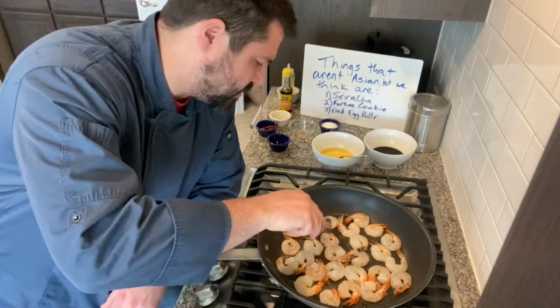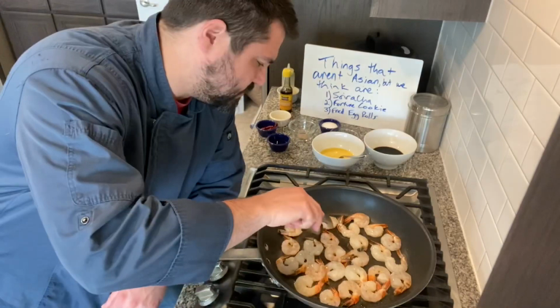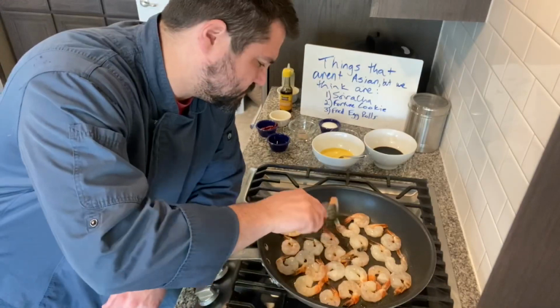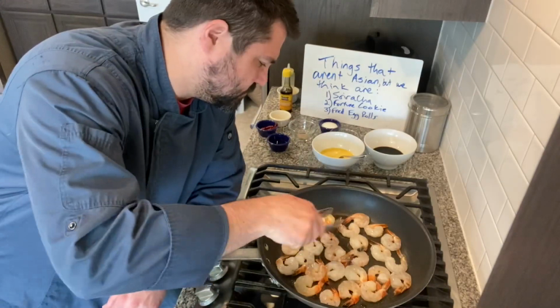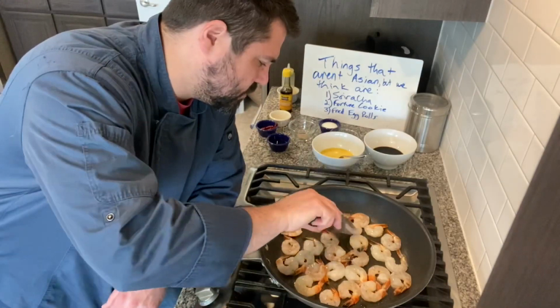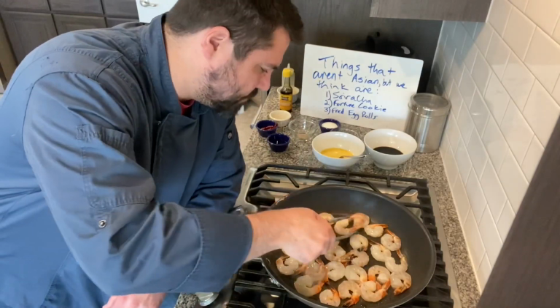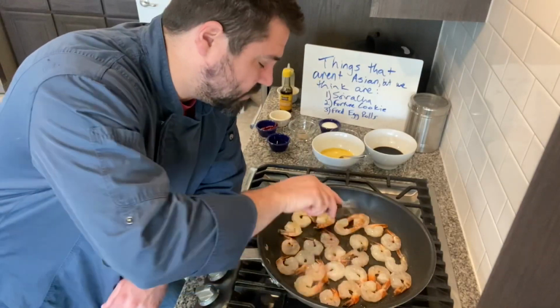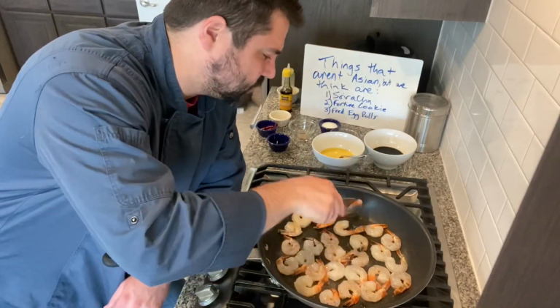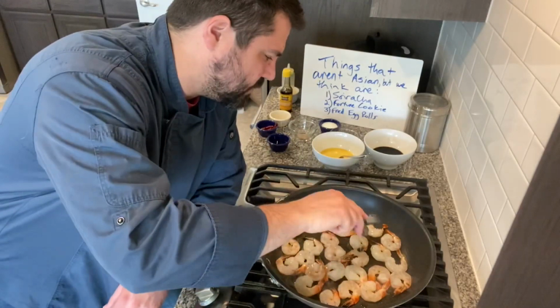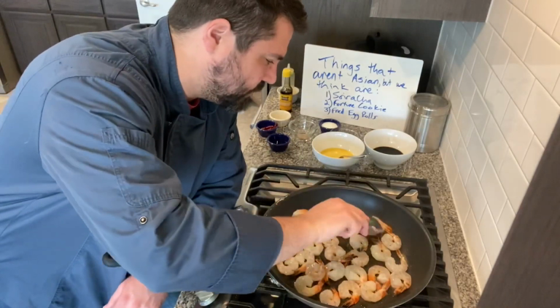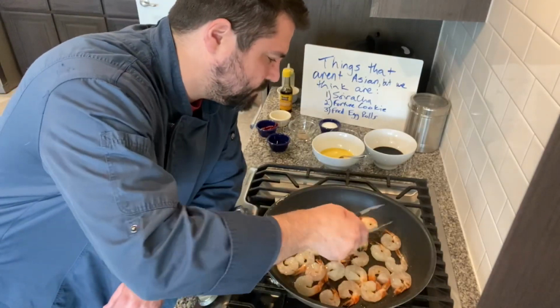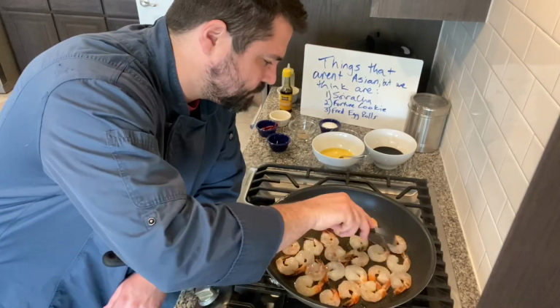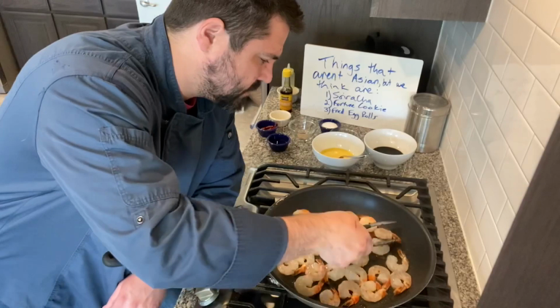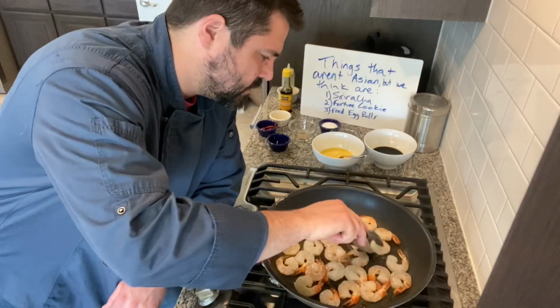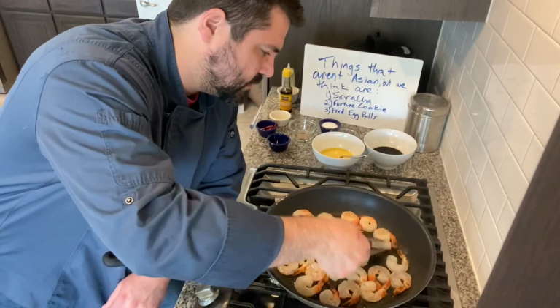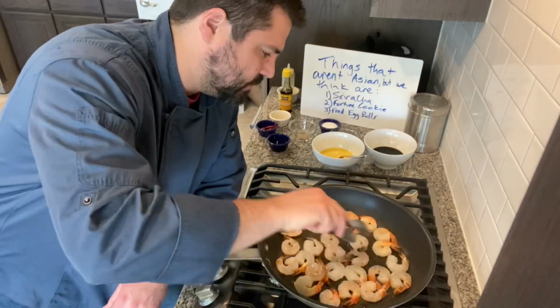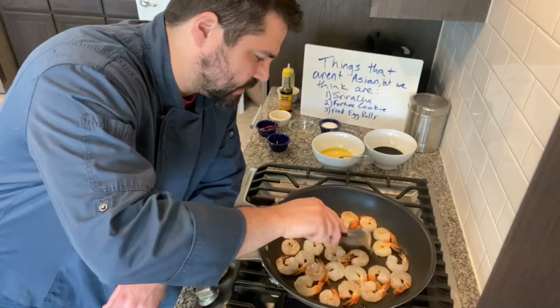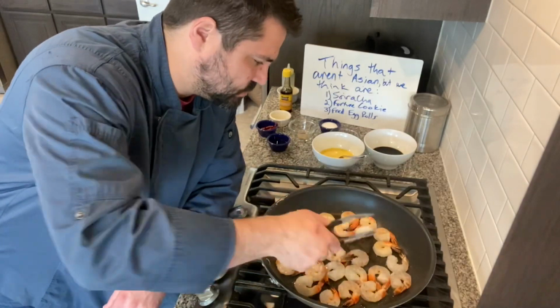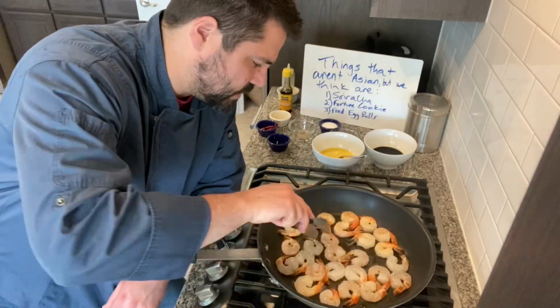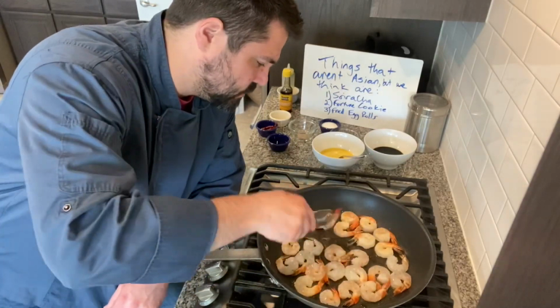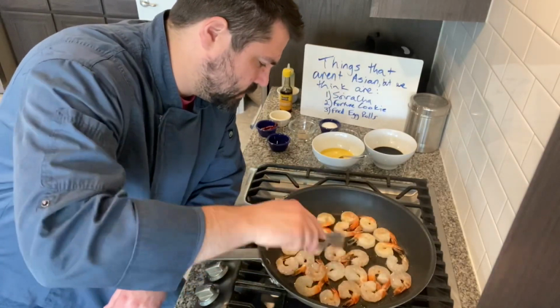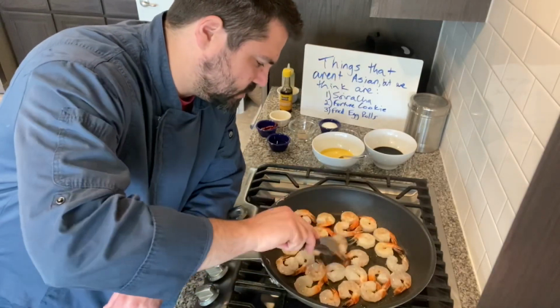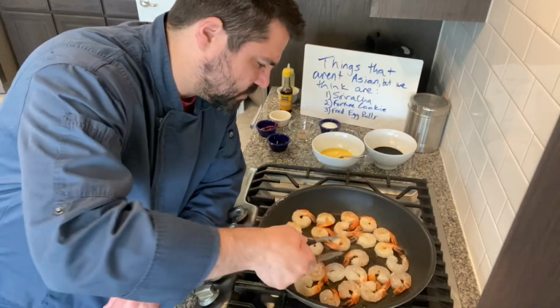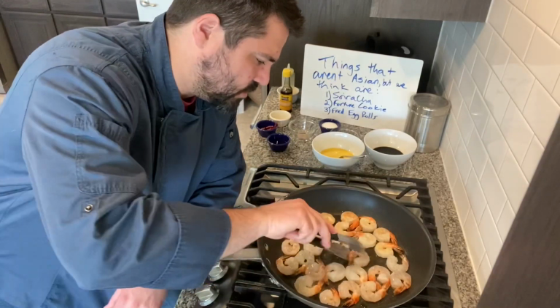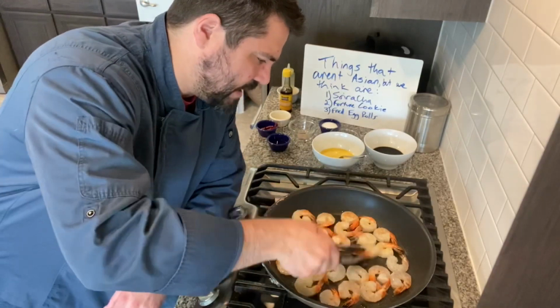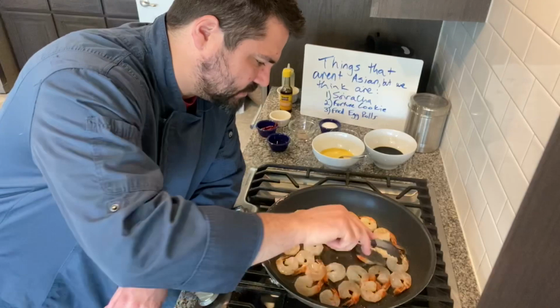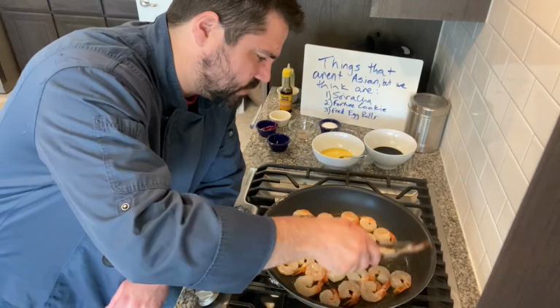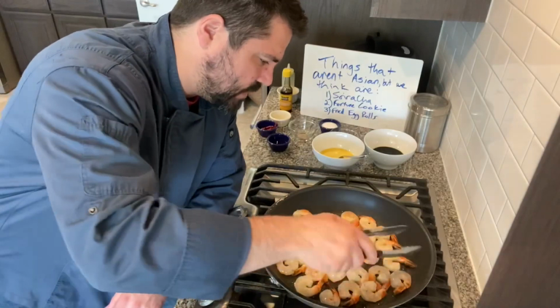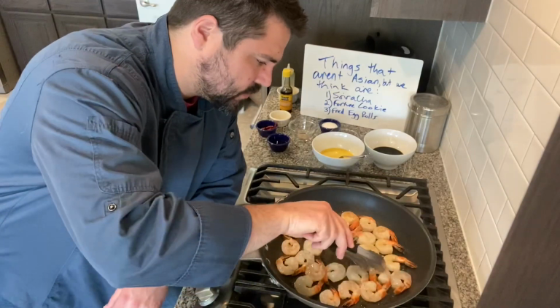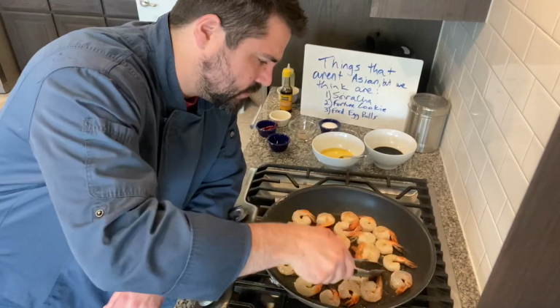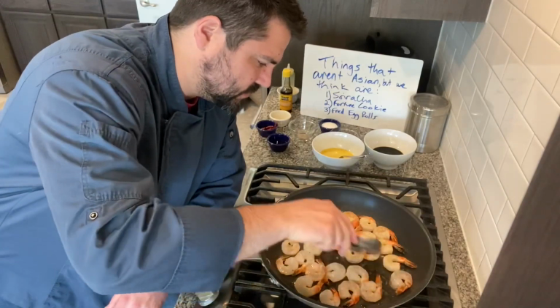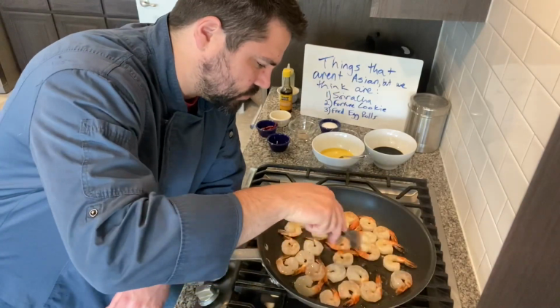After a minute on the first side, go ahead and flip. You can see the color change — it's no longer opaque, it's turning pink. The uncooked side was gray.